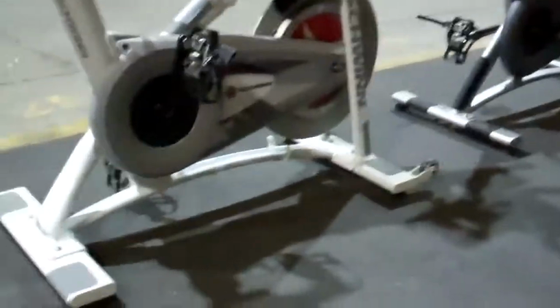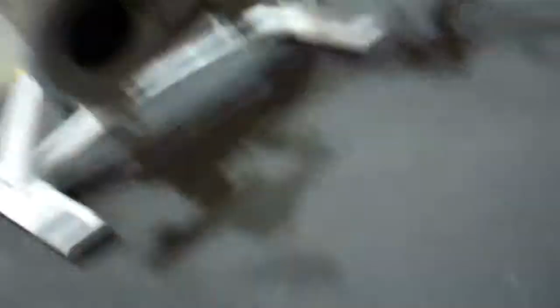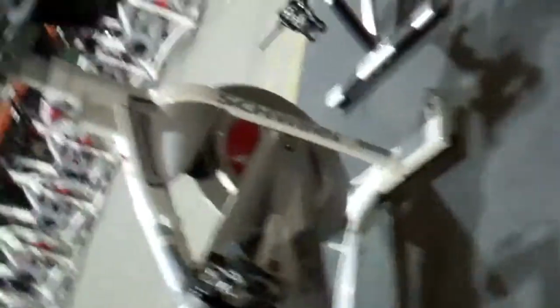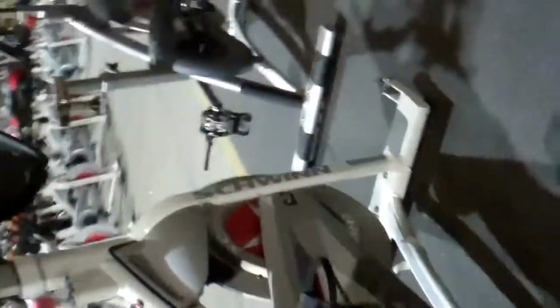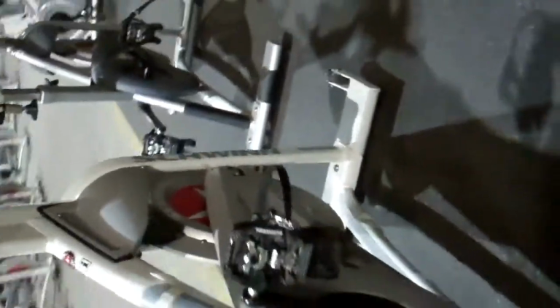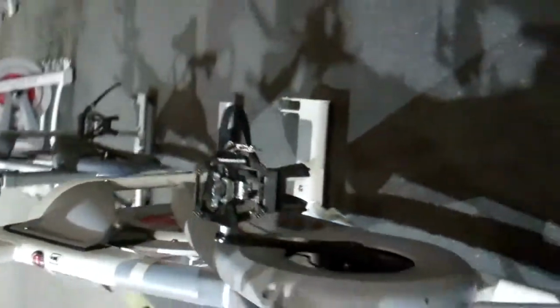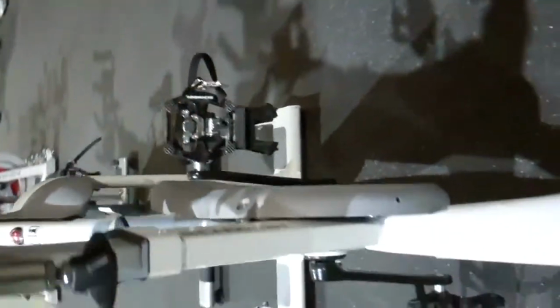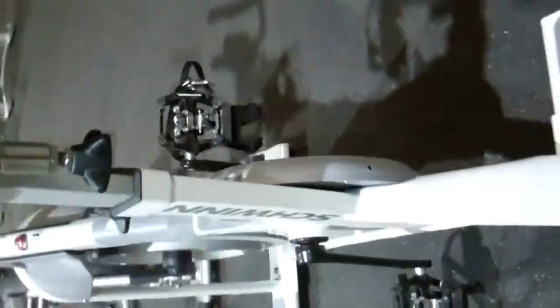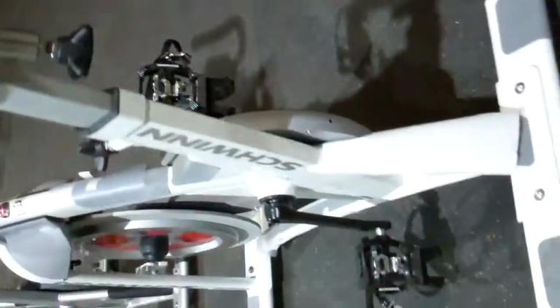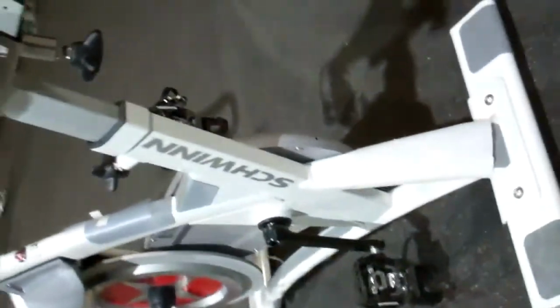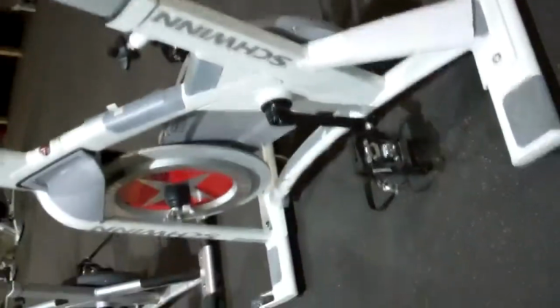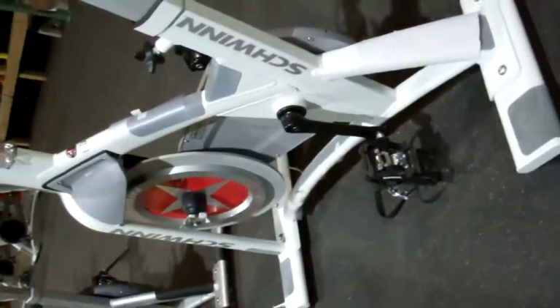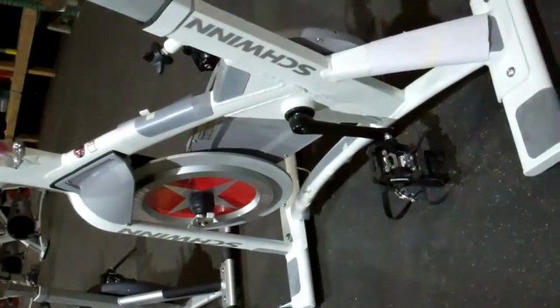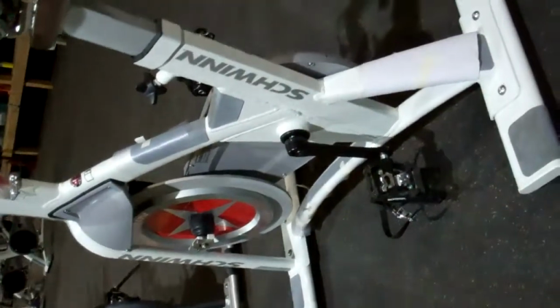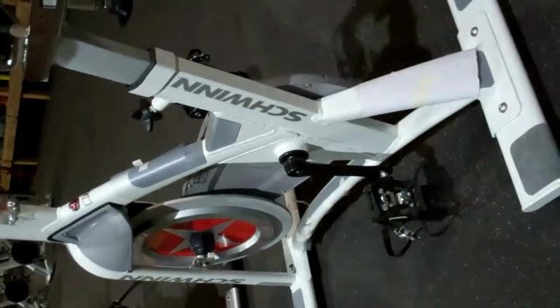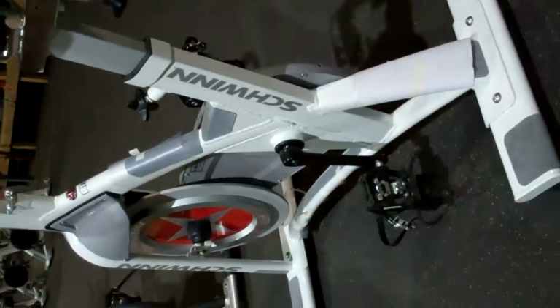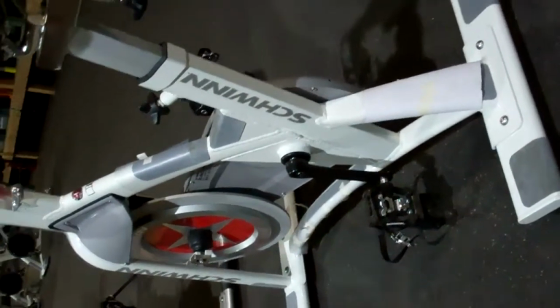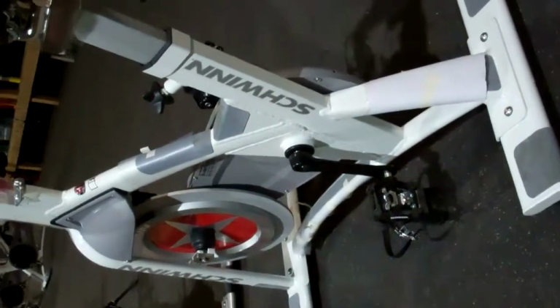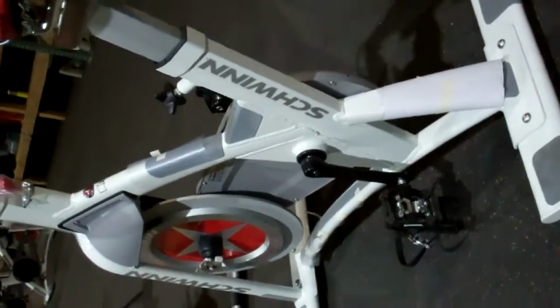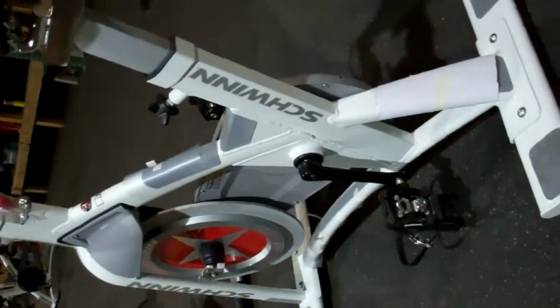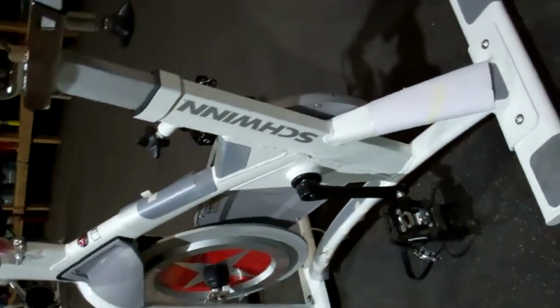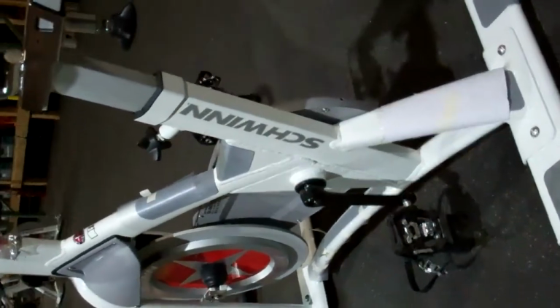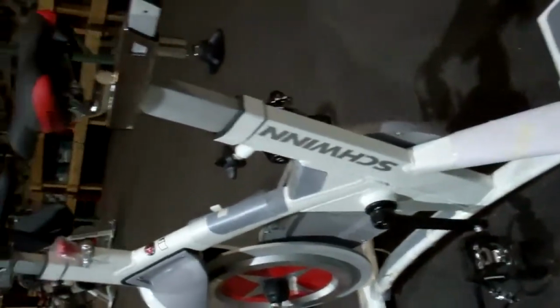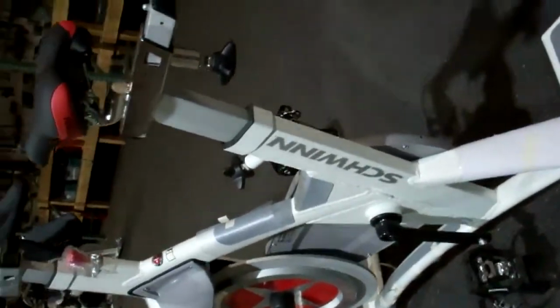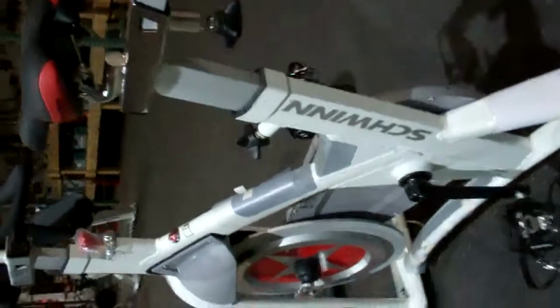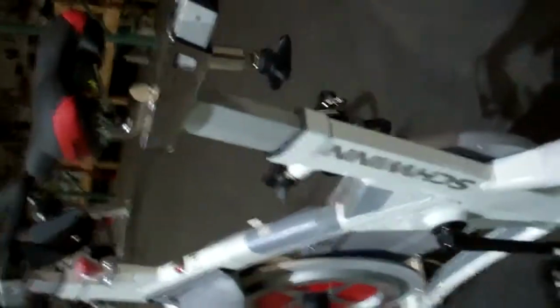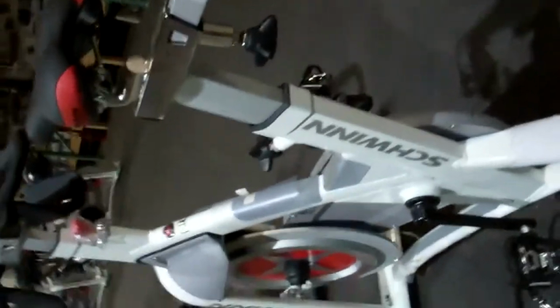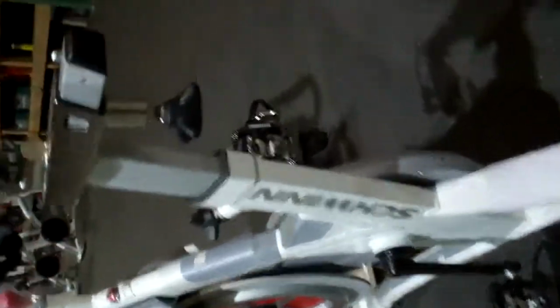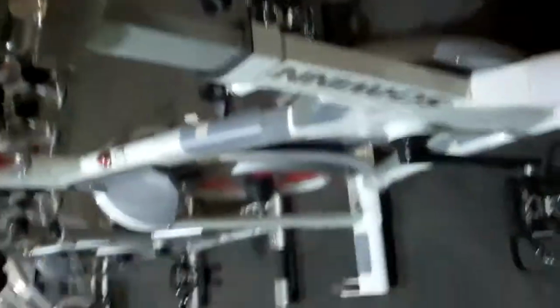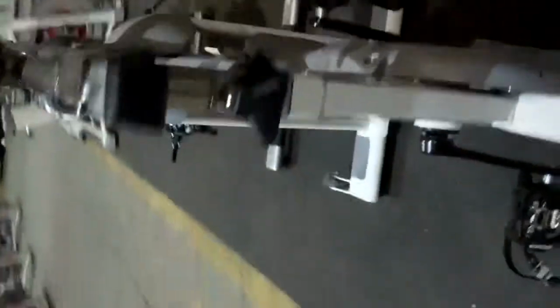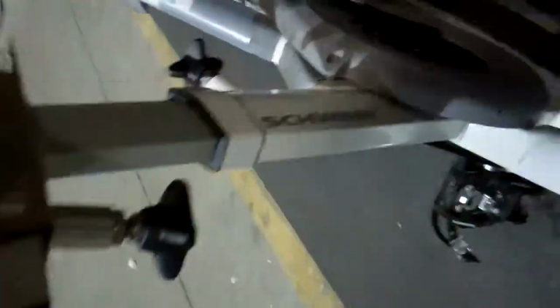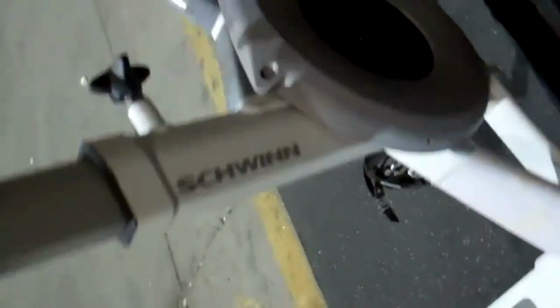If you parallel the fact that most of these bikes are built like furniture from Ikea before they go into a club — they're not pro-built, they're not tuned, they're not optimized — this is a bike that you really want to do your homework on if you're going to buy it used.